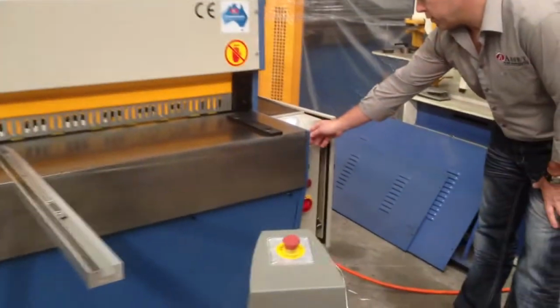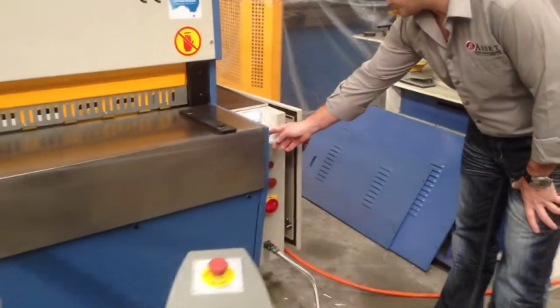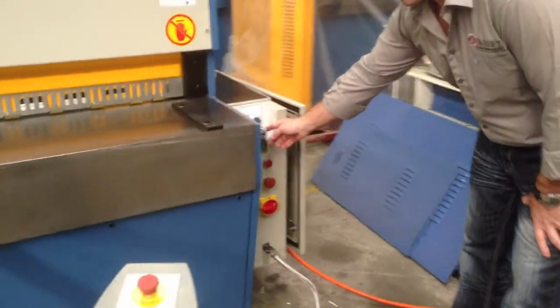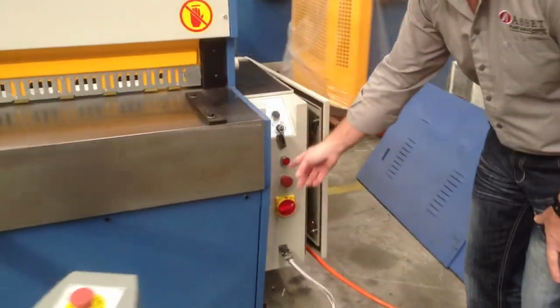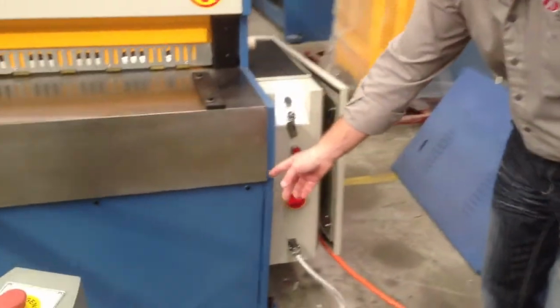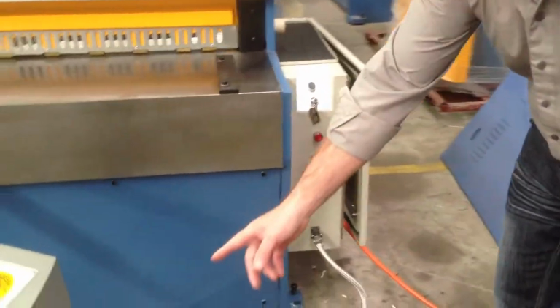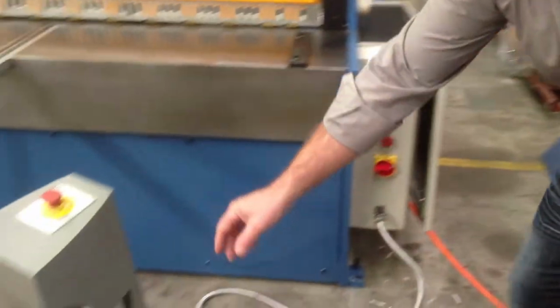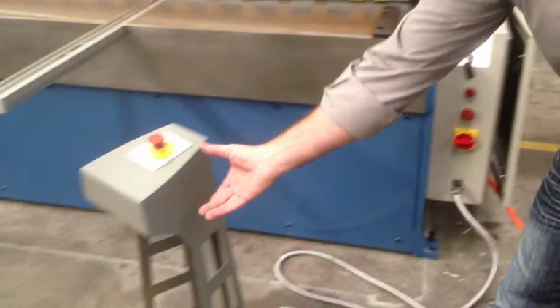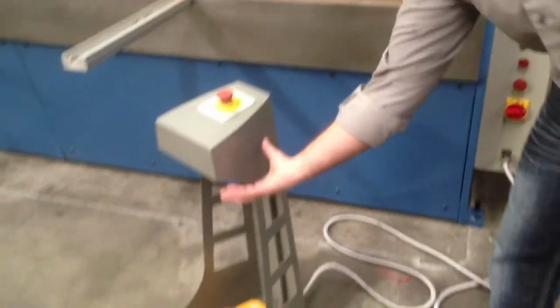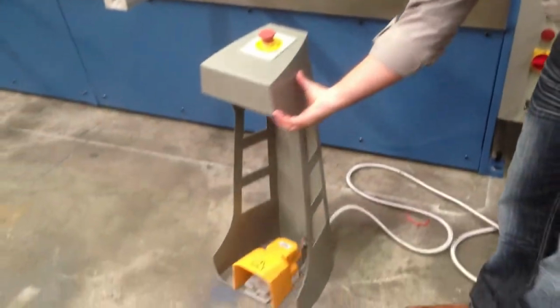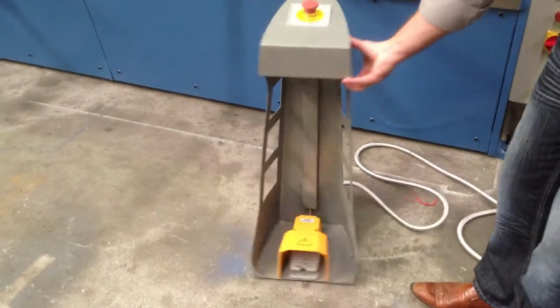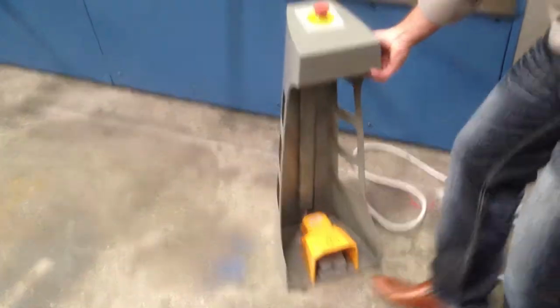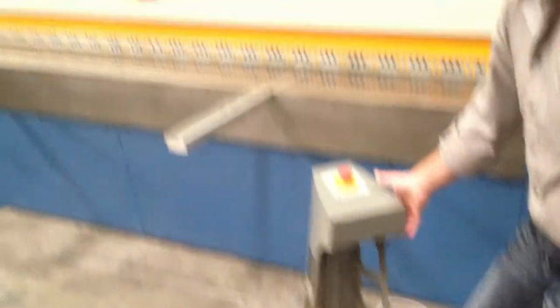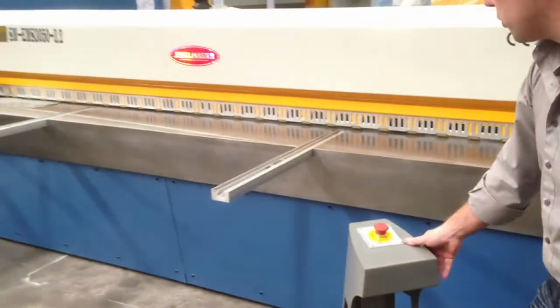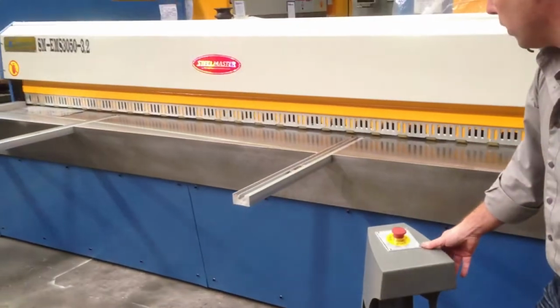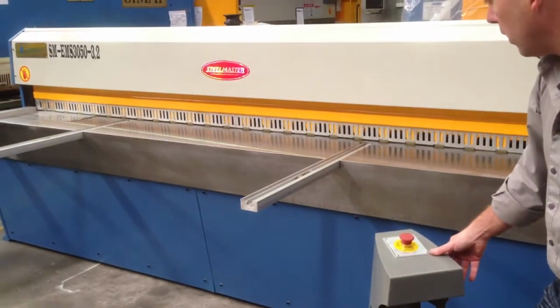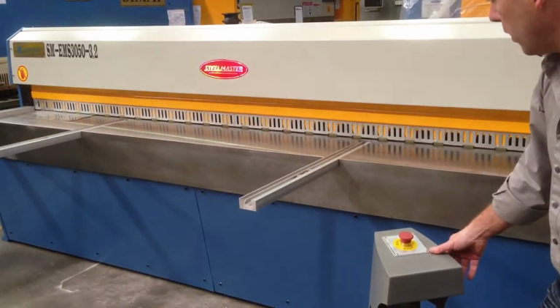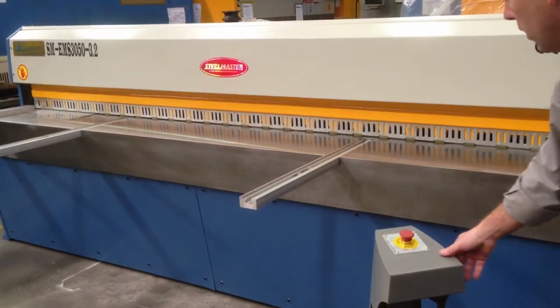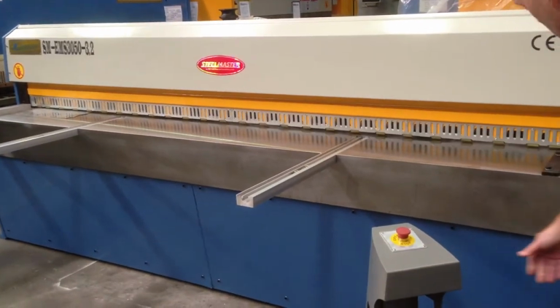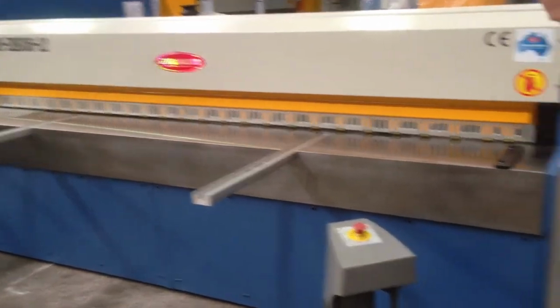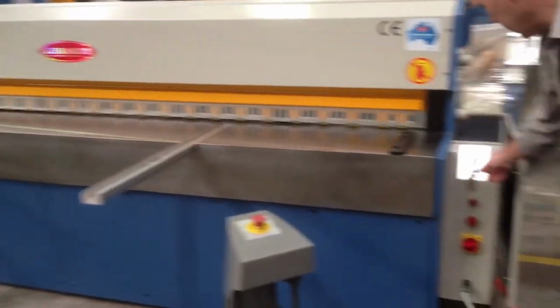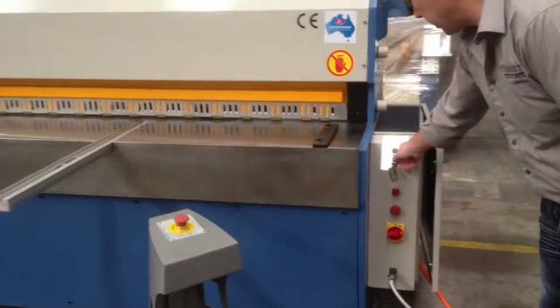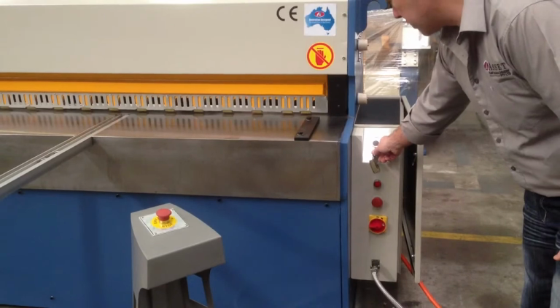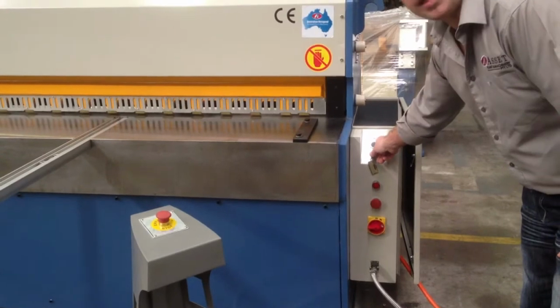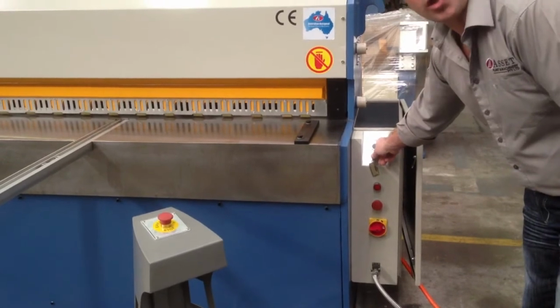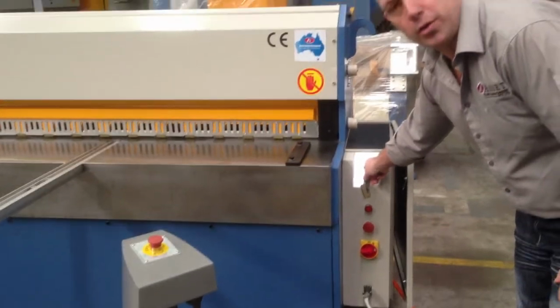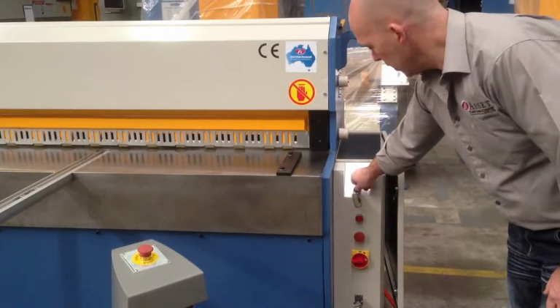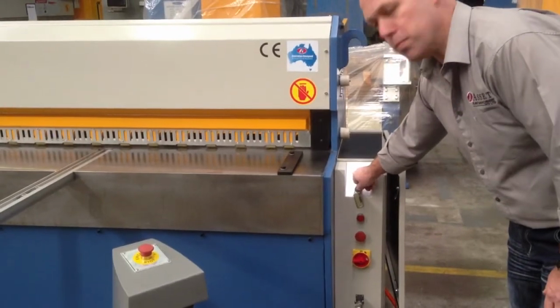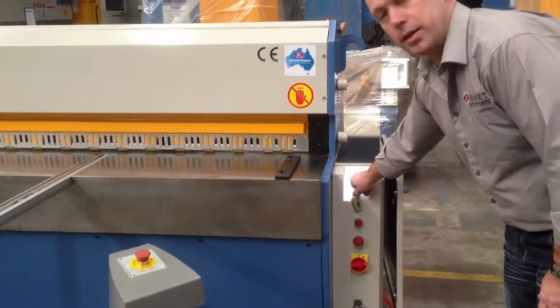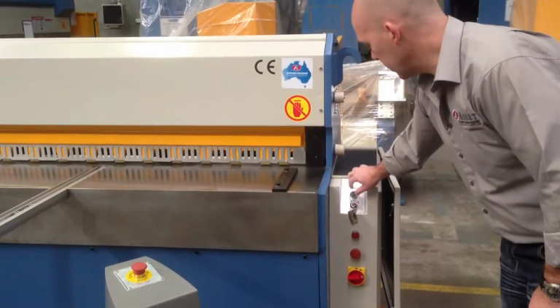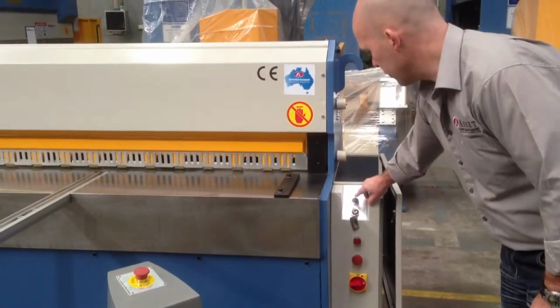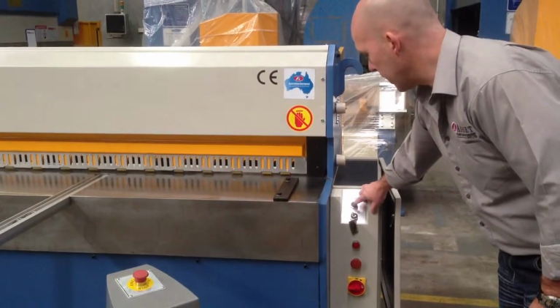We have full stroke mode — once we hit the pedal and stick here, the machine will stroke. Or we can put the guillotine into jogging mode, which is mainly used for setting up.